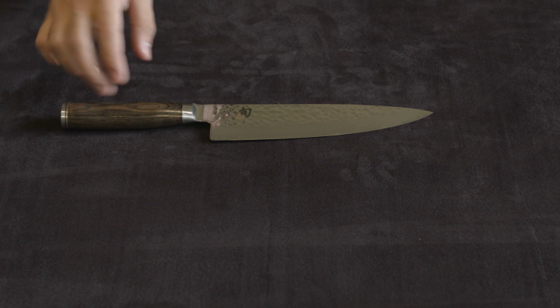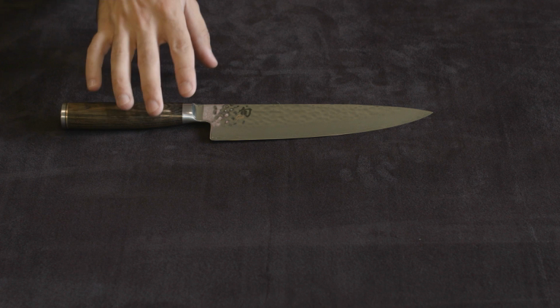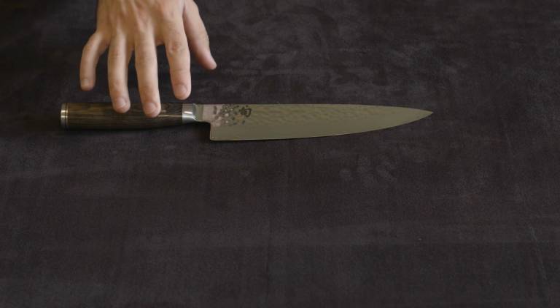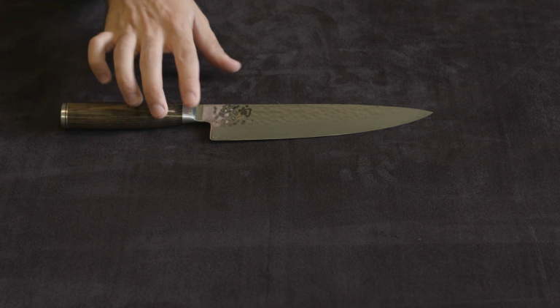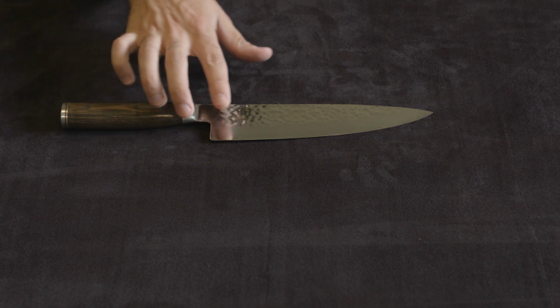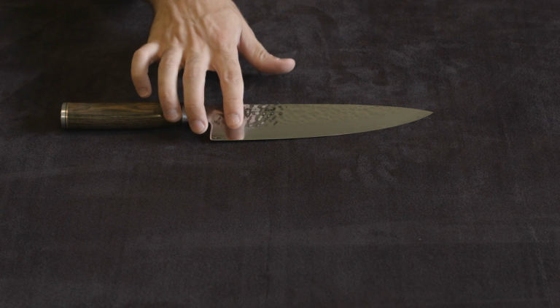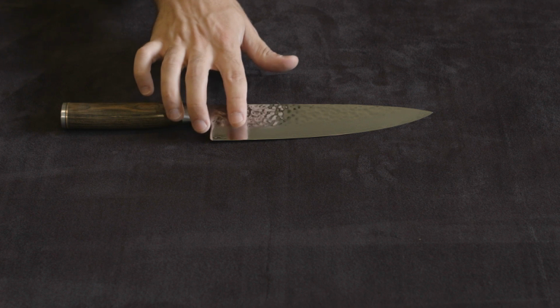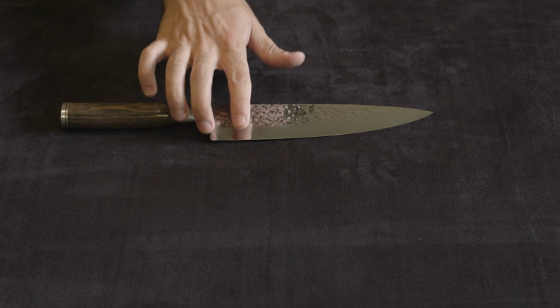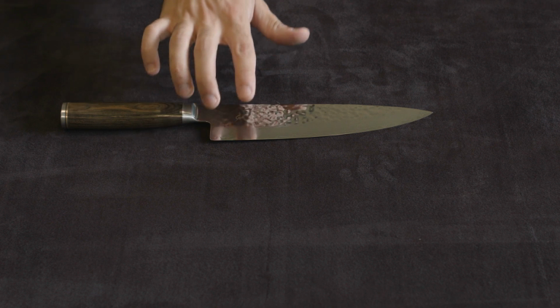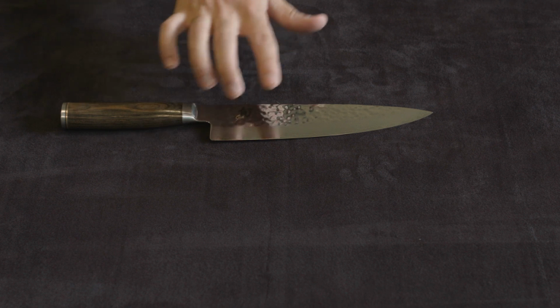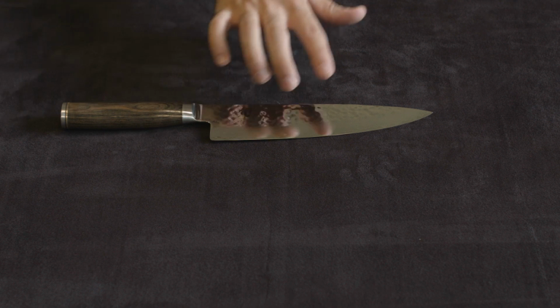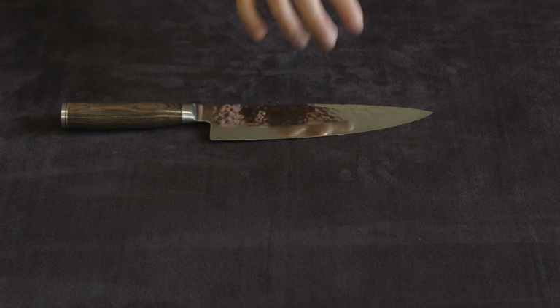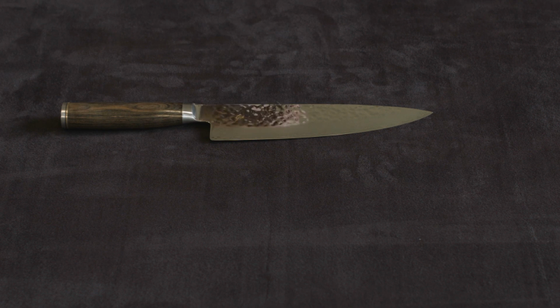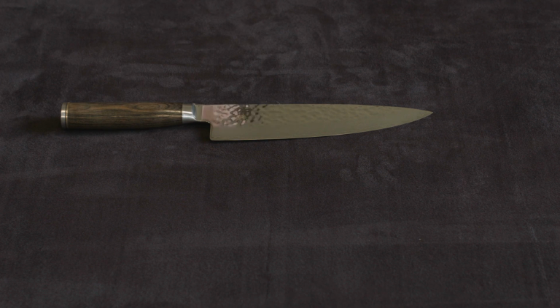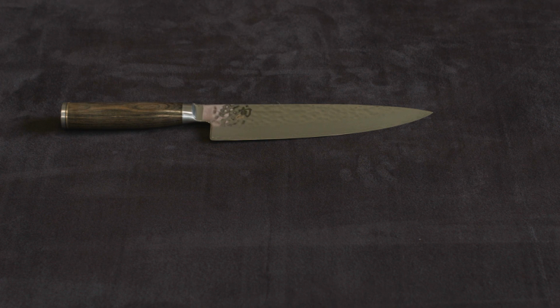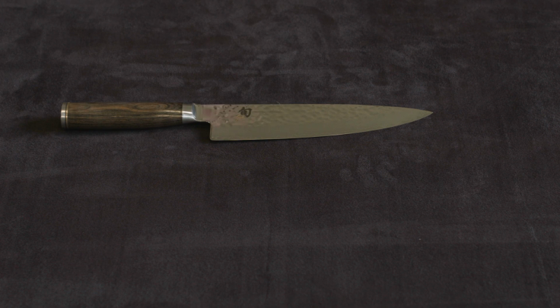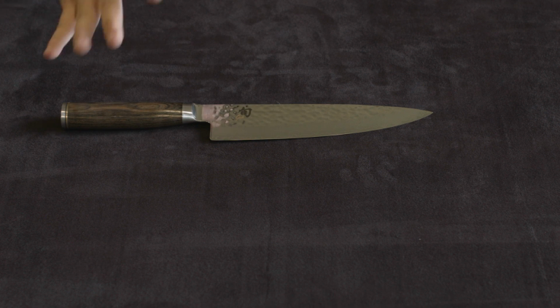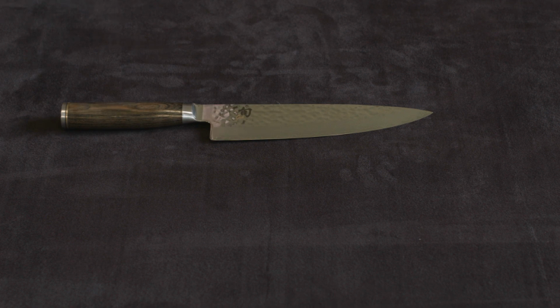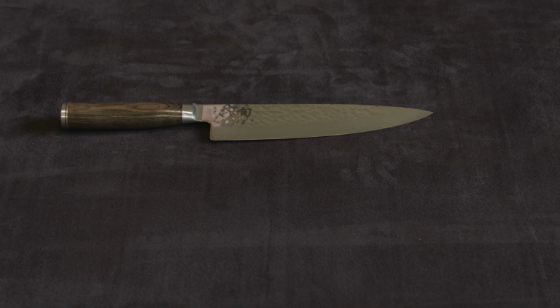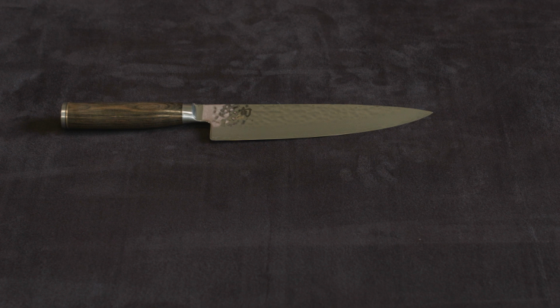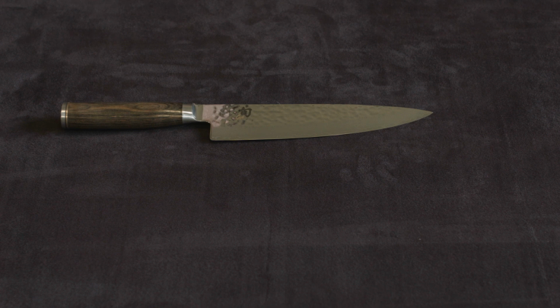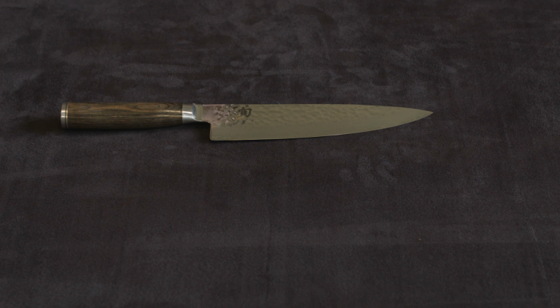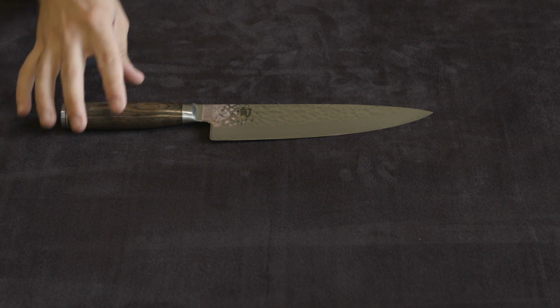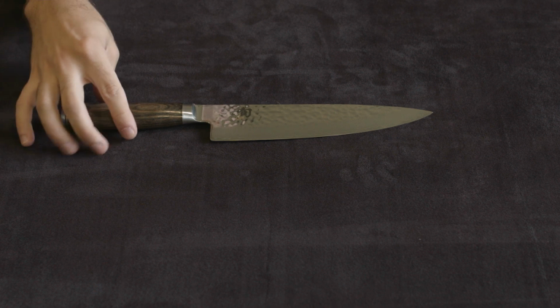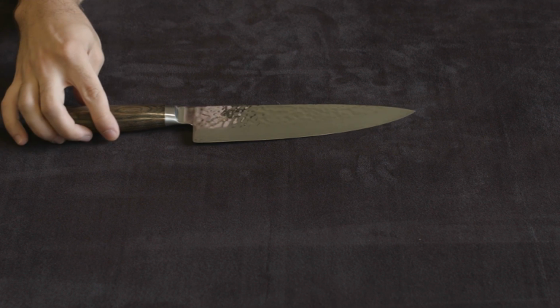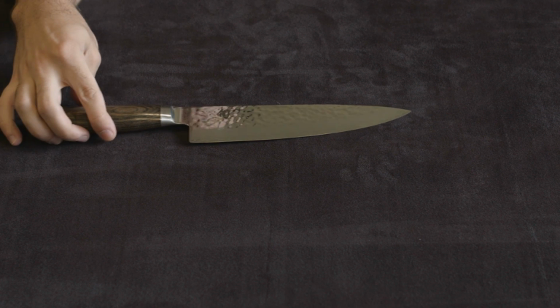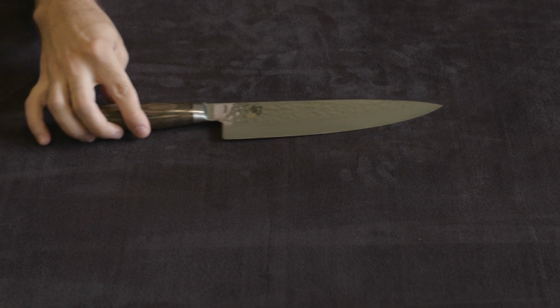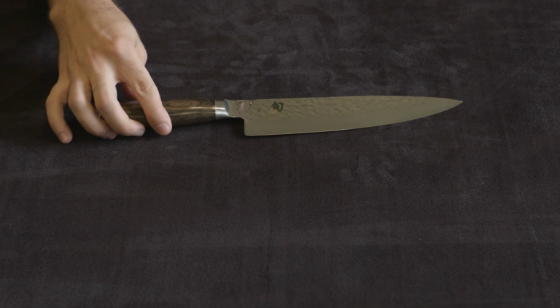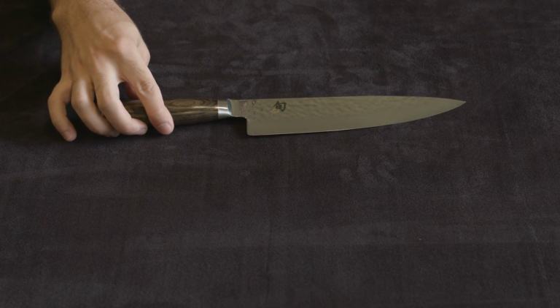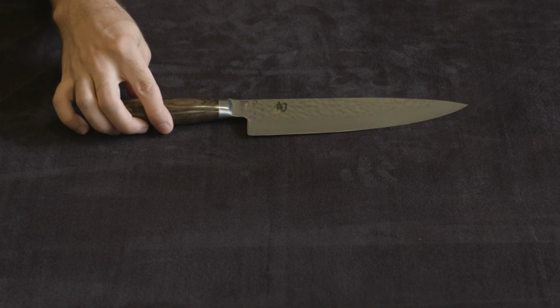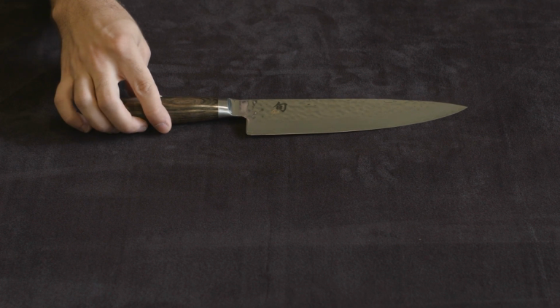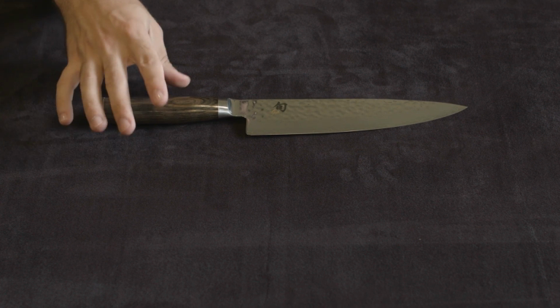Normally, sharpening places will charge you by the inch — five bucks per inch — which adds up very, very quickly if you have a knife set you're trying to sharpen.